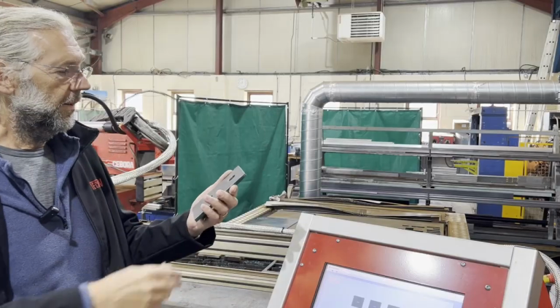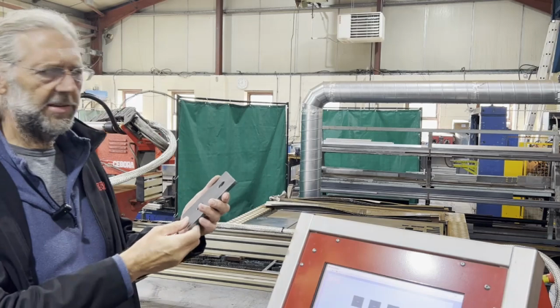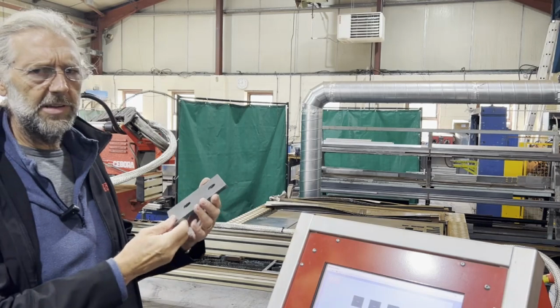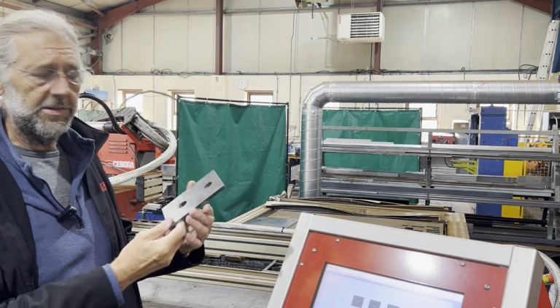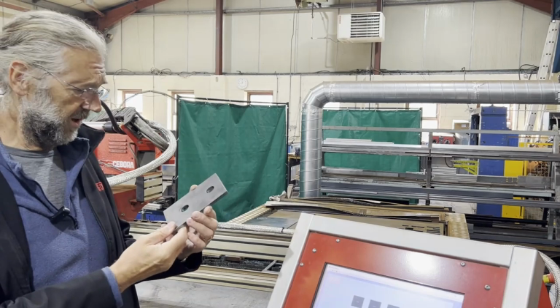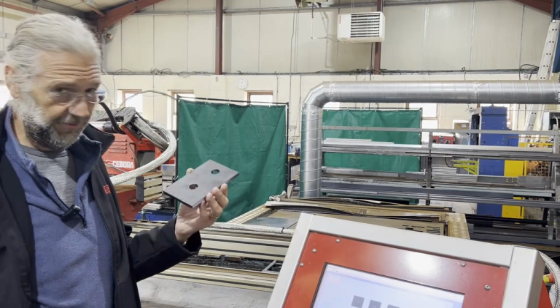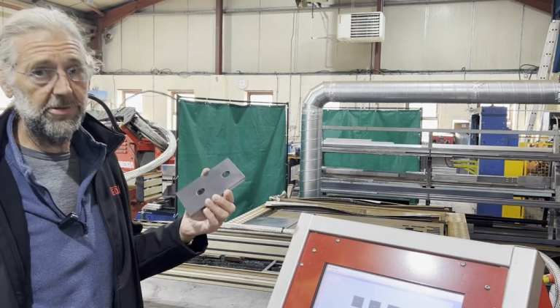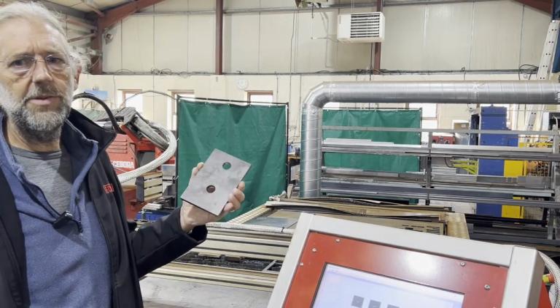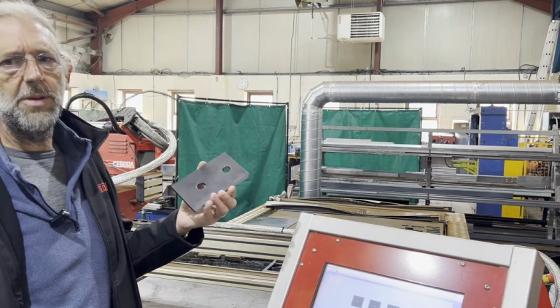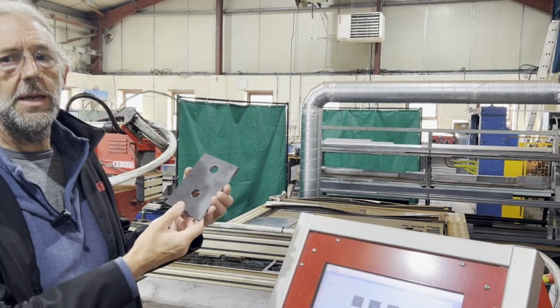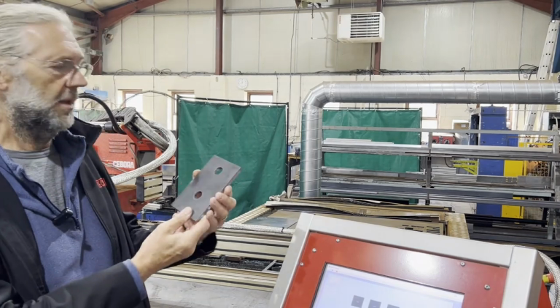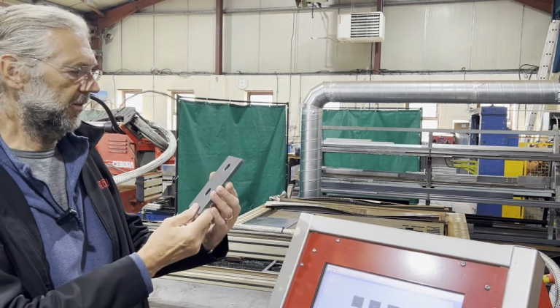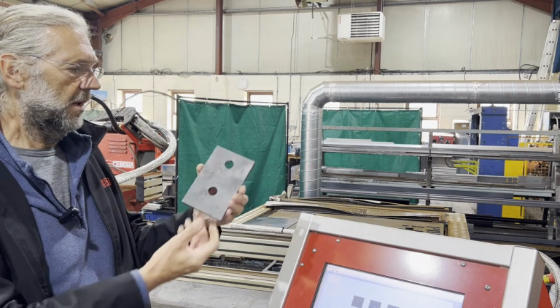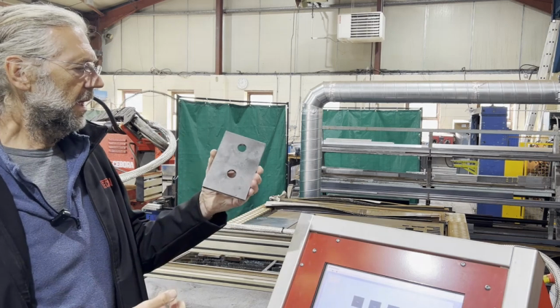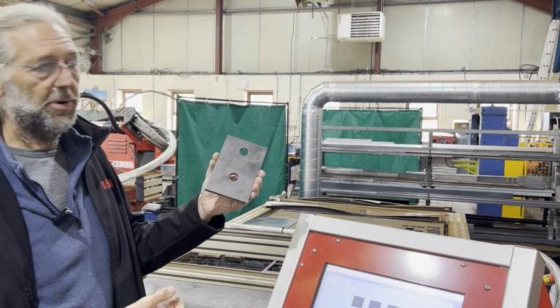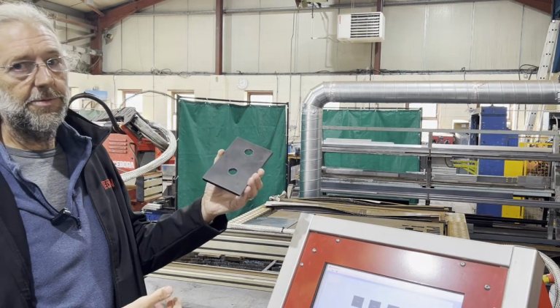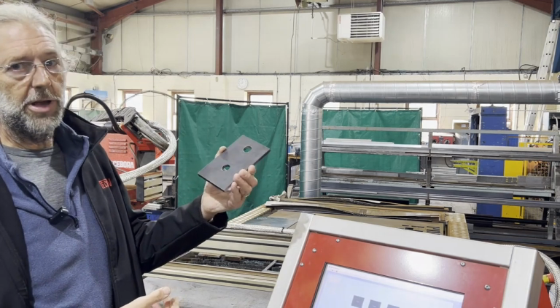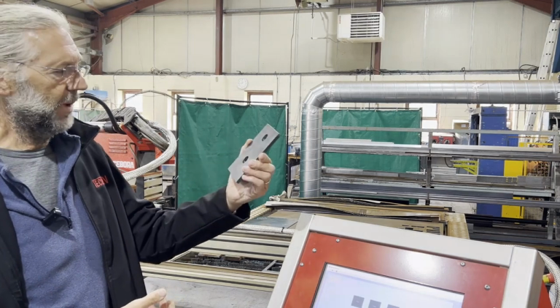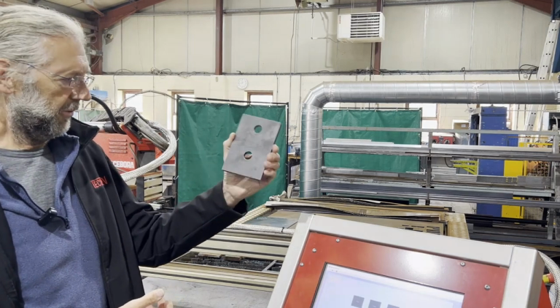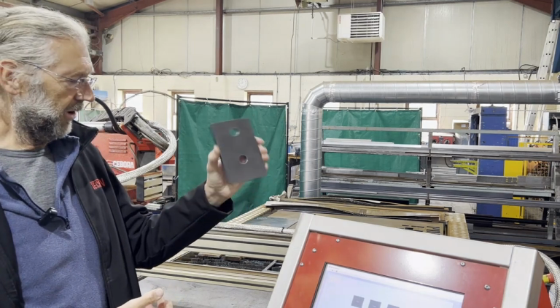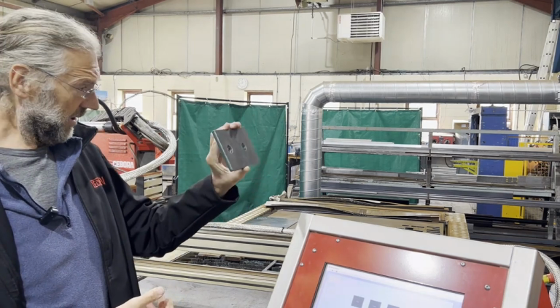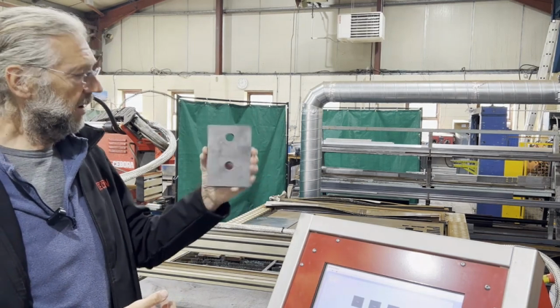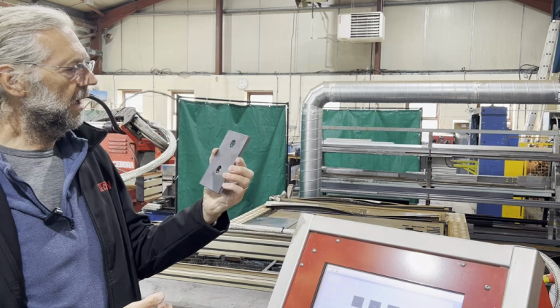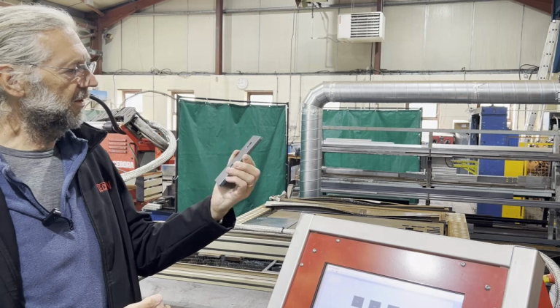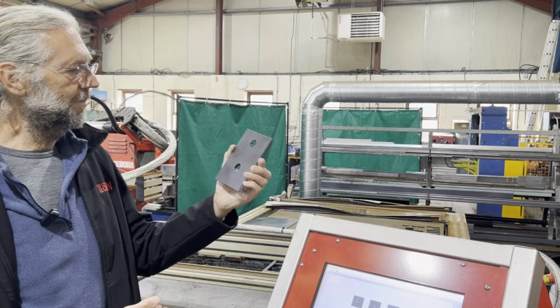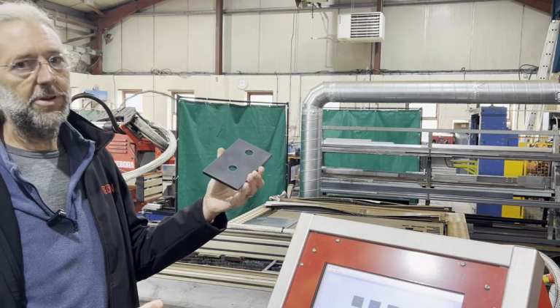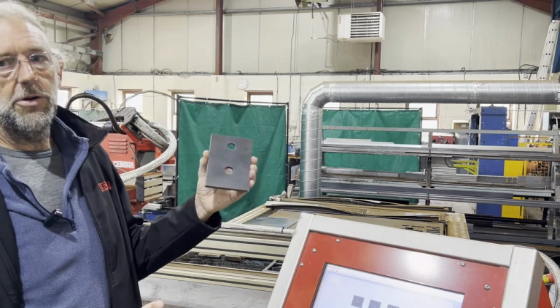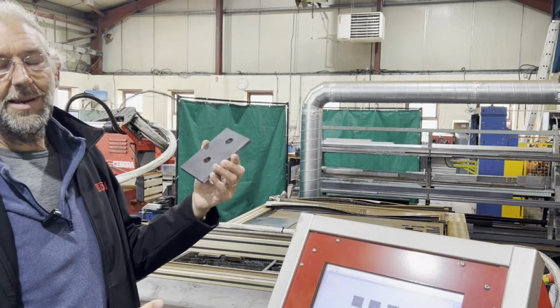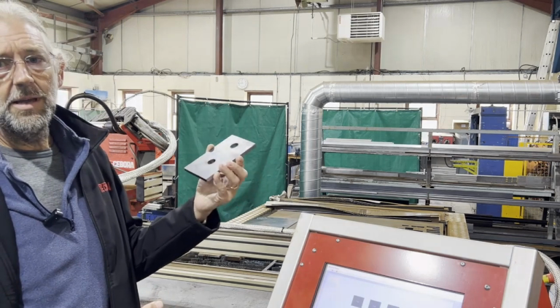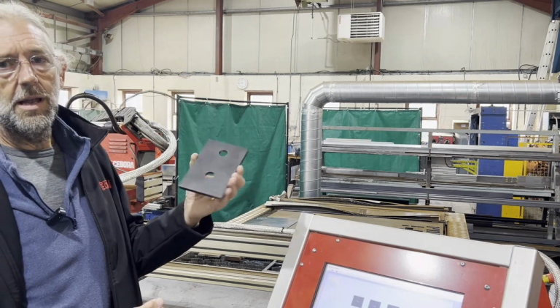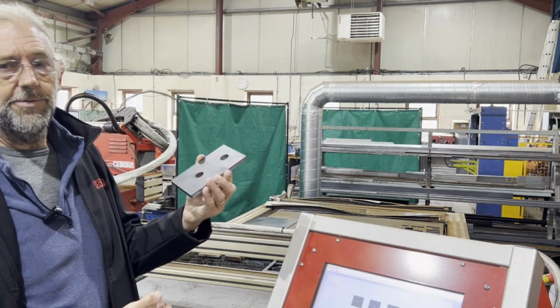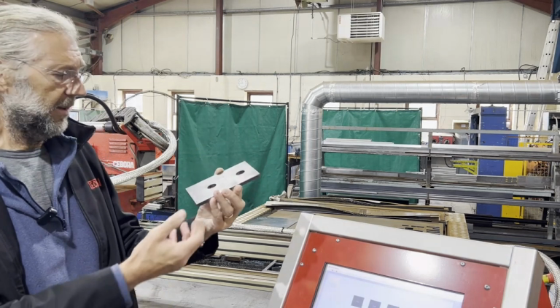The TechServe CNC system has got a bunch of features to save you time and money, such as easy to program flexi shapes that make structural steel shapes like this, NC1 import, automatic nesting, and lots of other functionality.